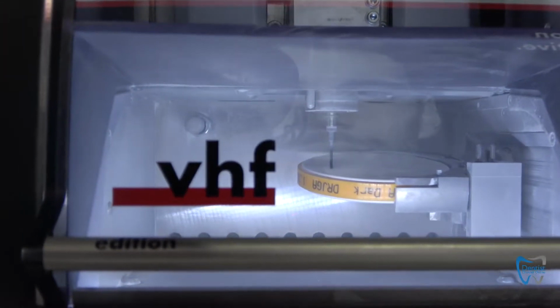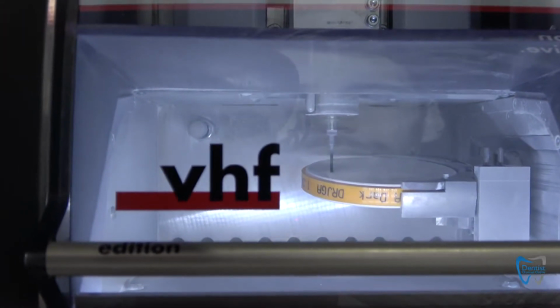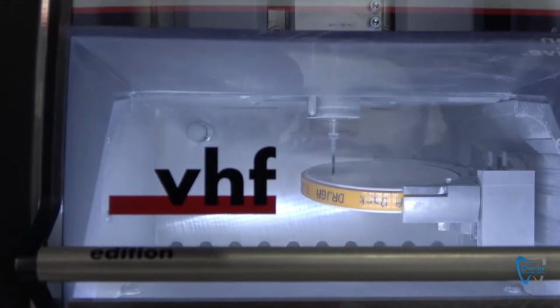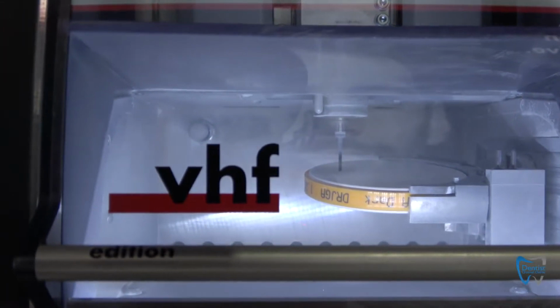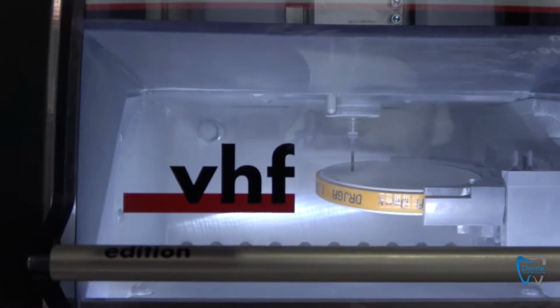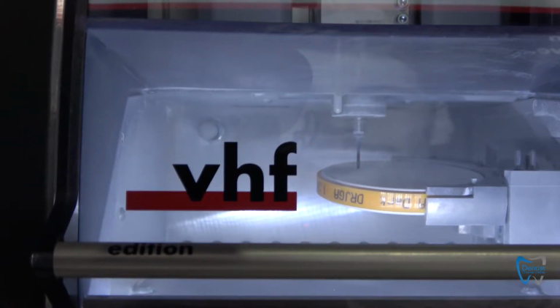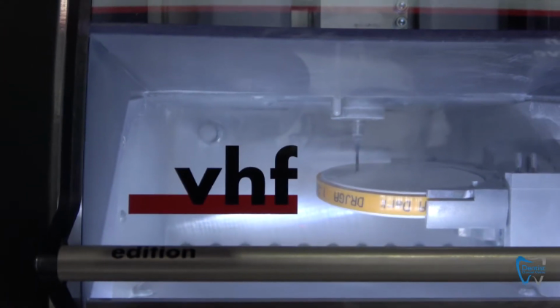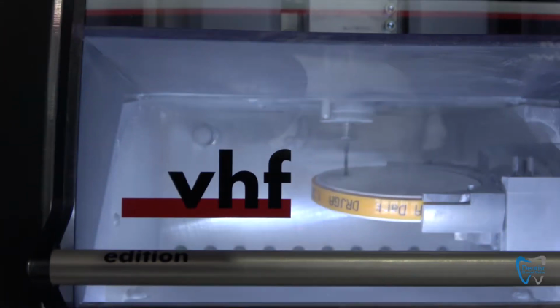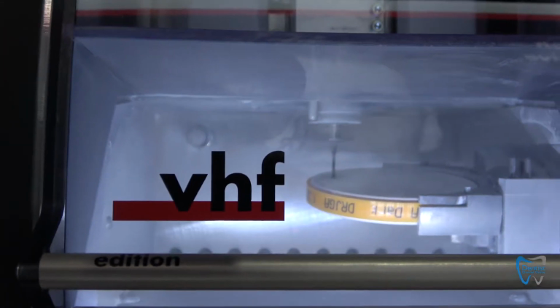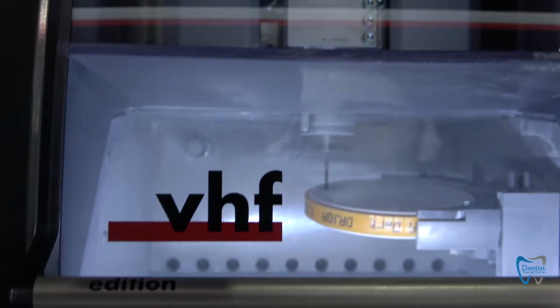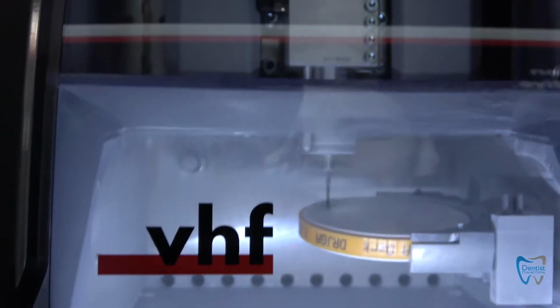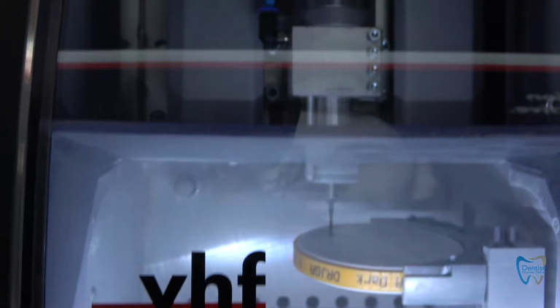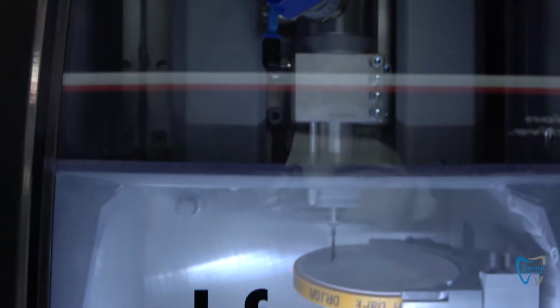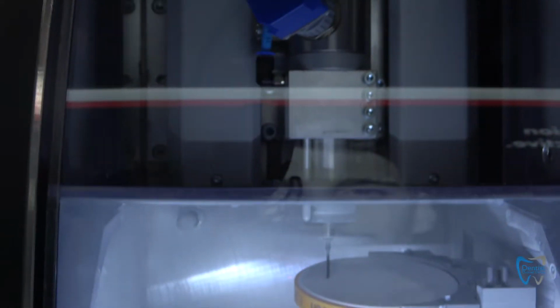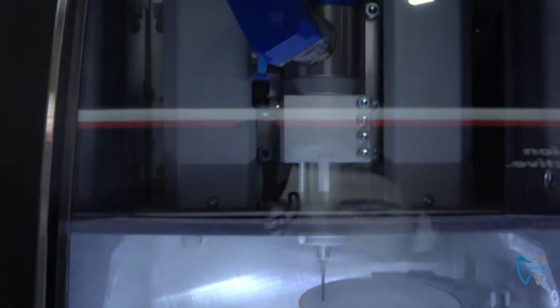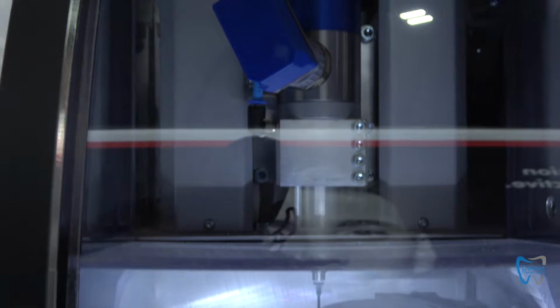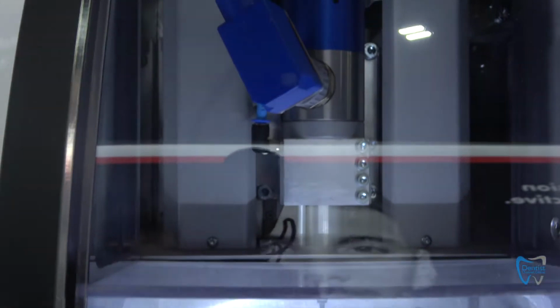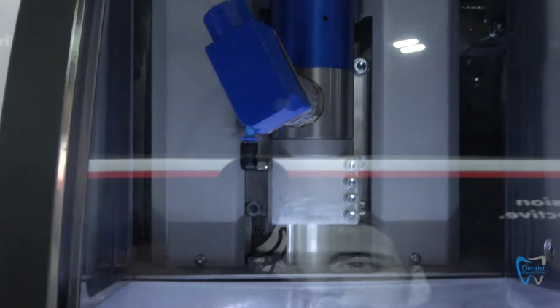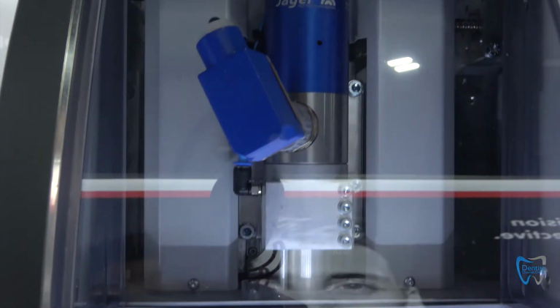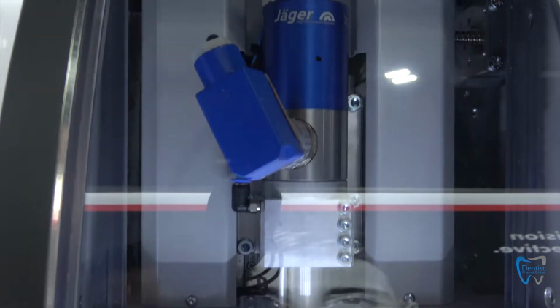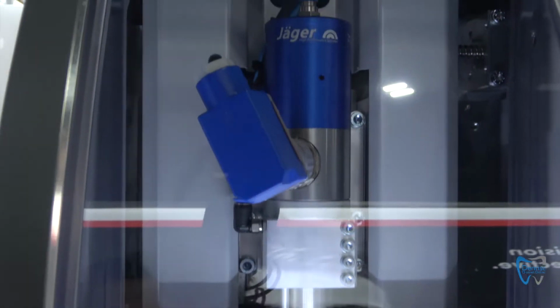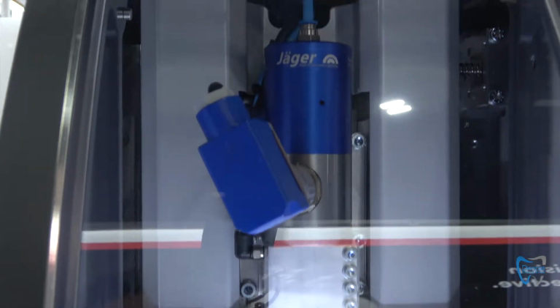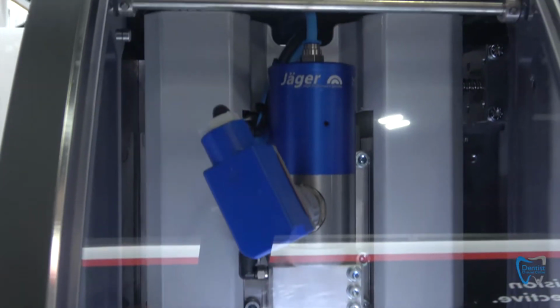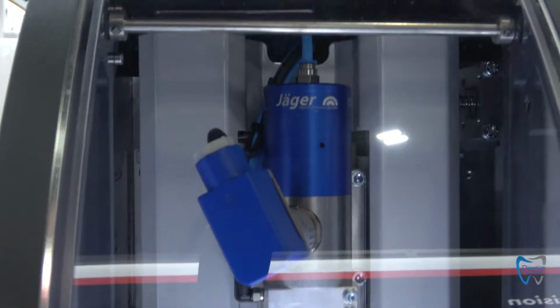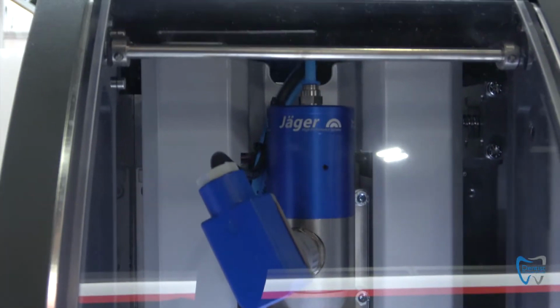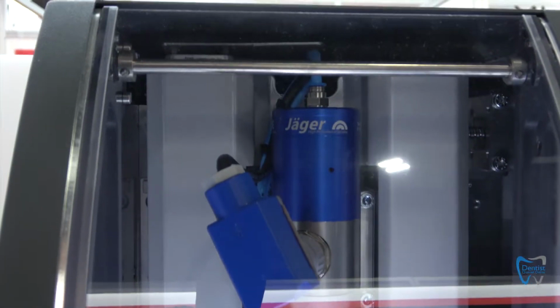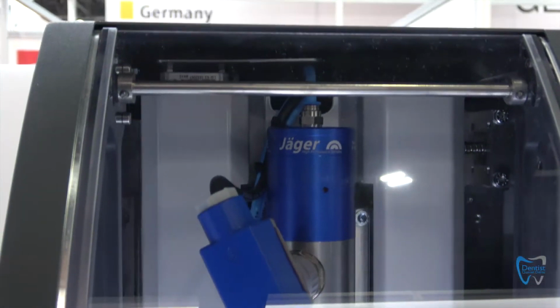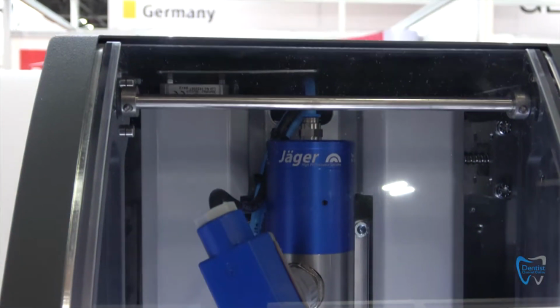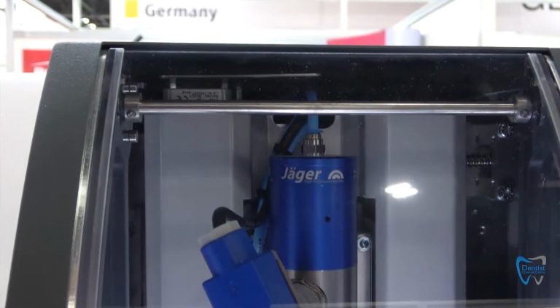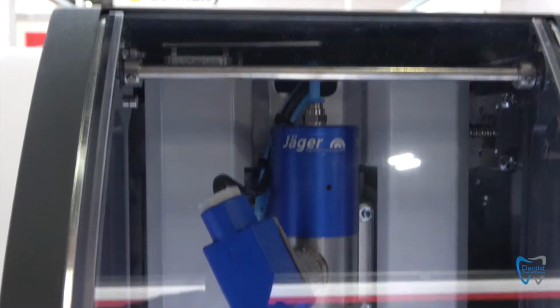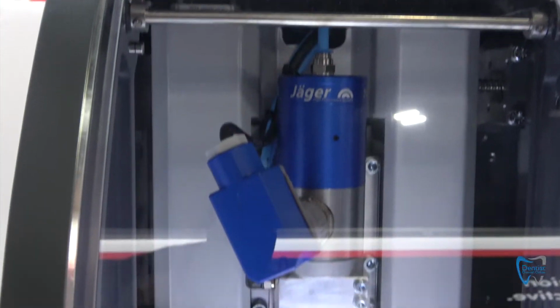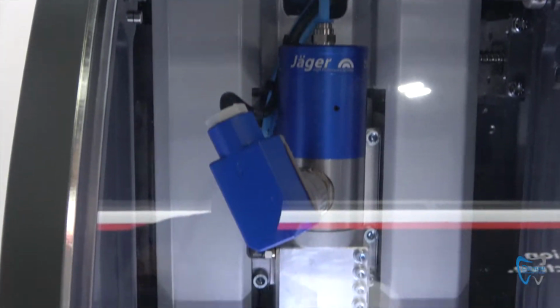It's easy to set up, it's fast, and it covers the whole range as a tri-milling machine.